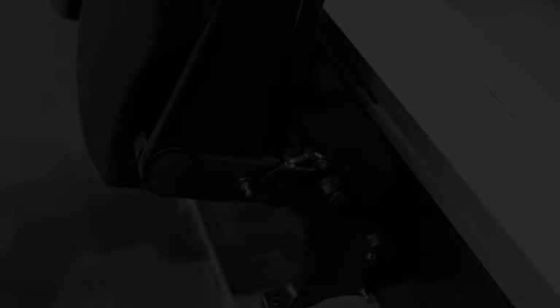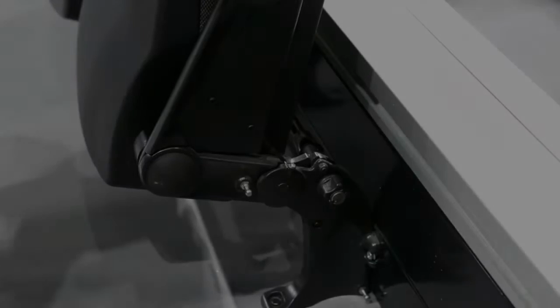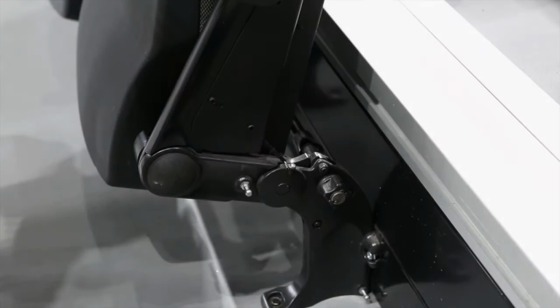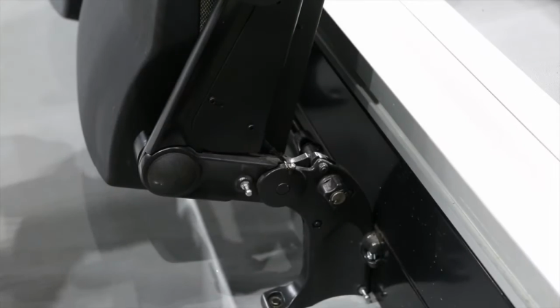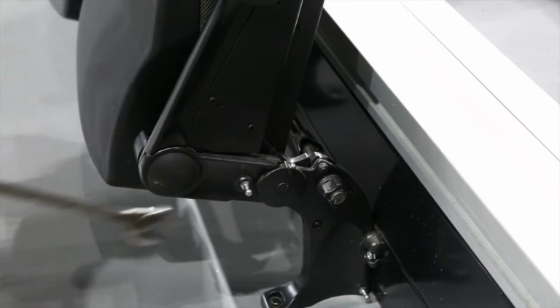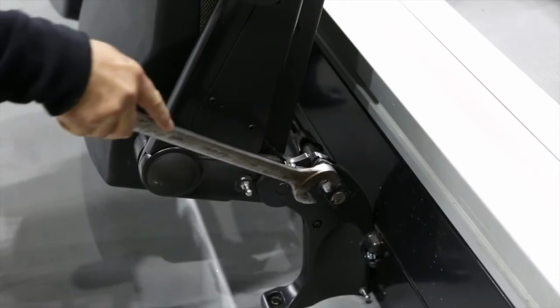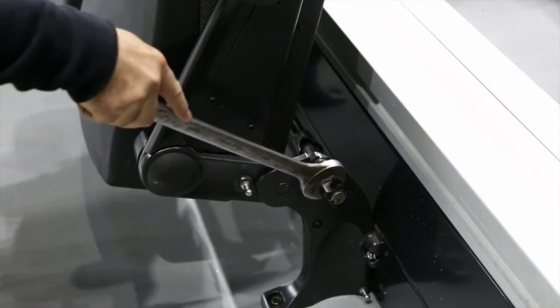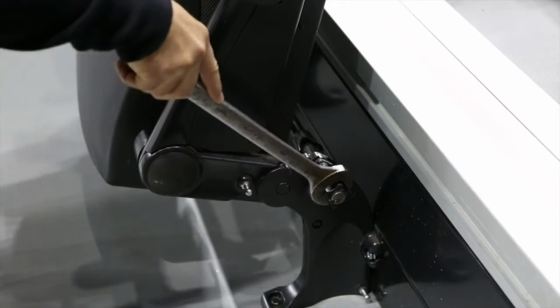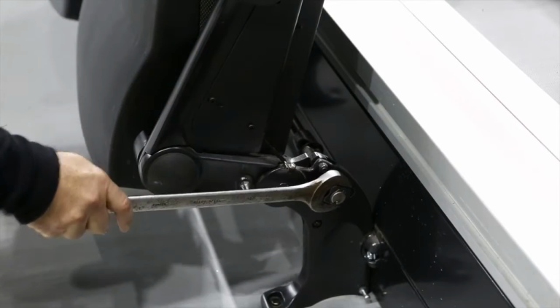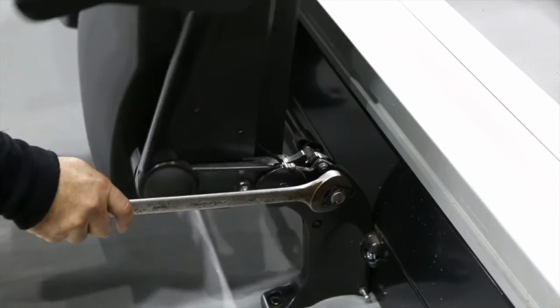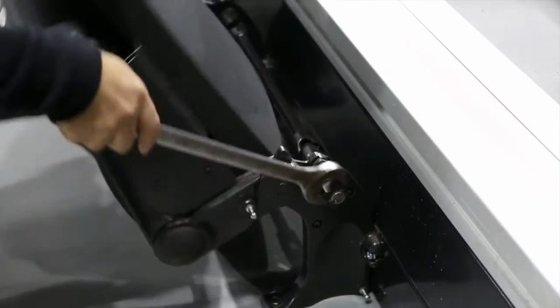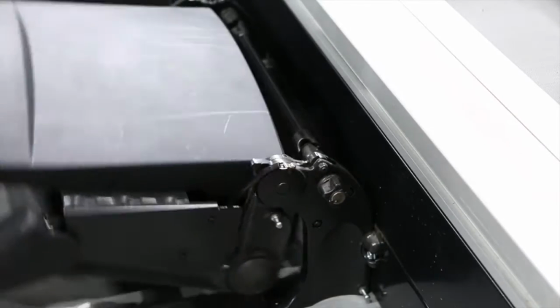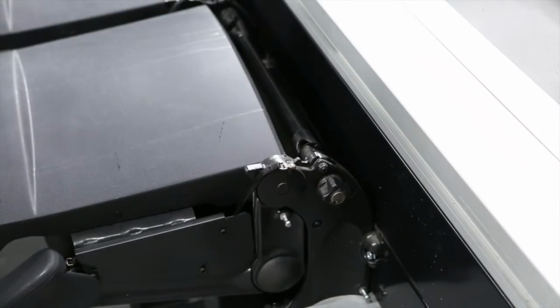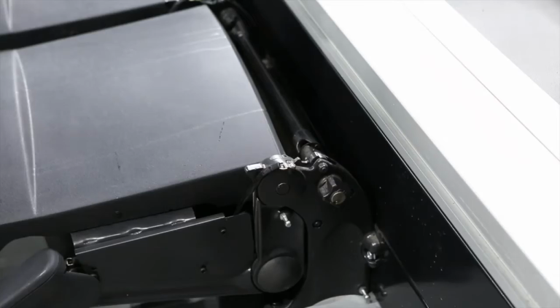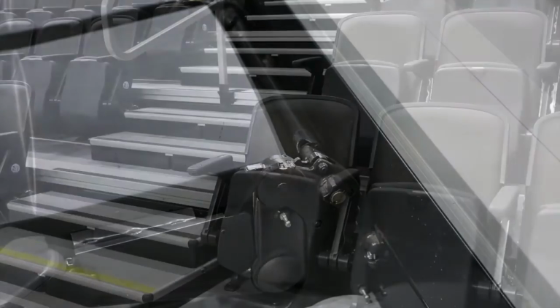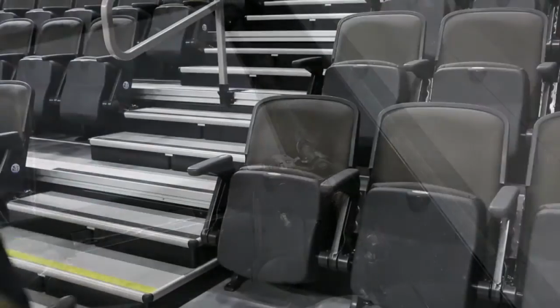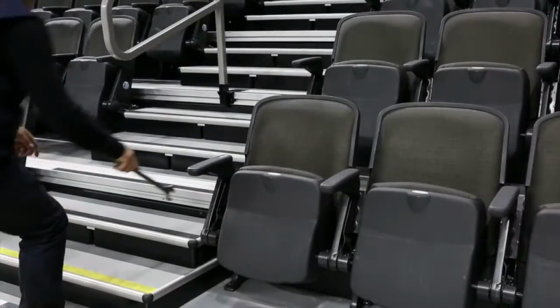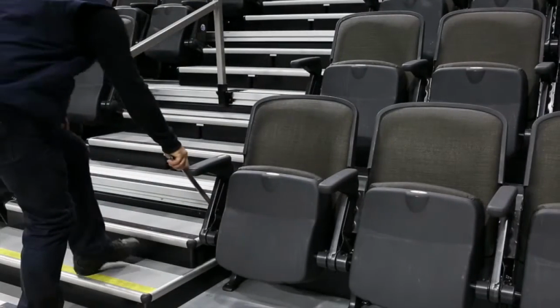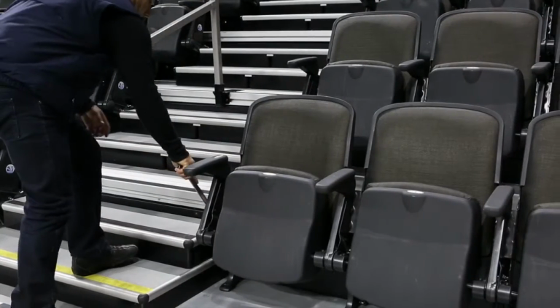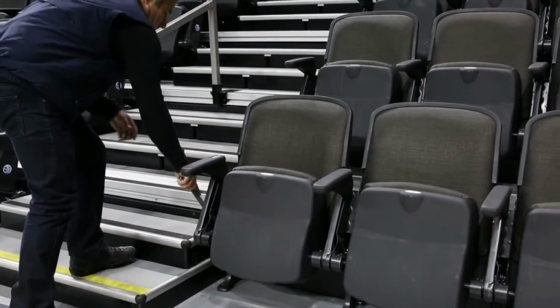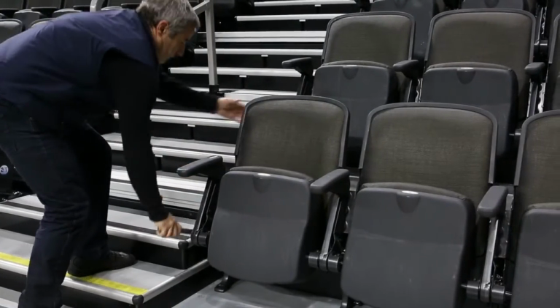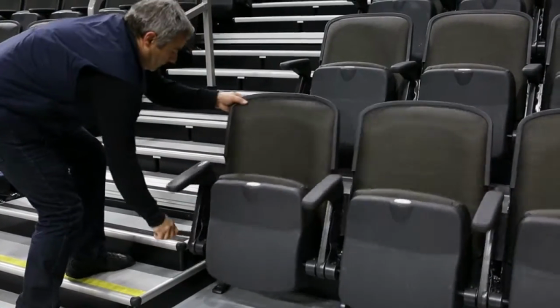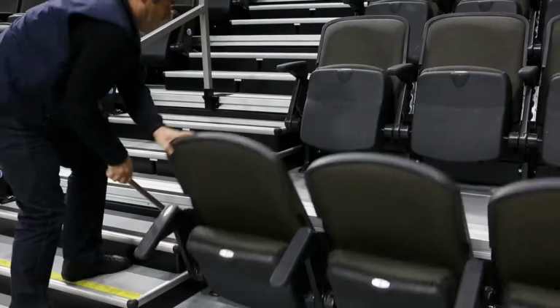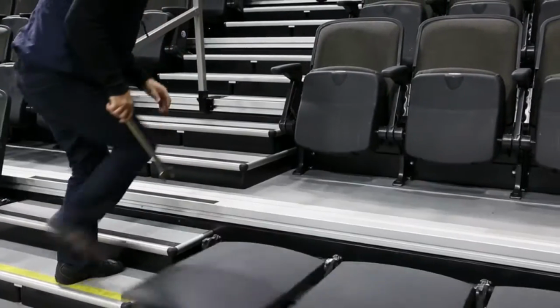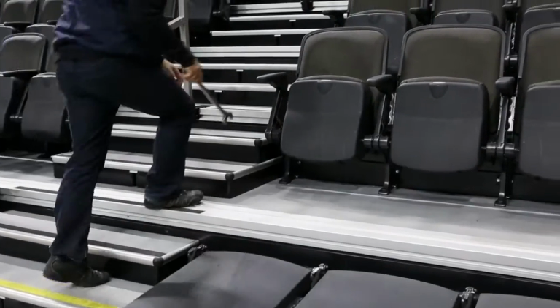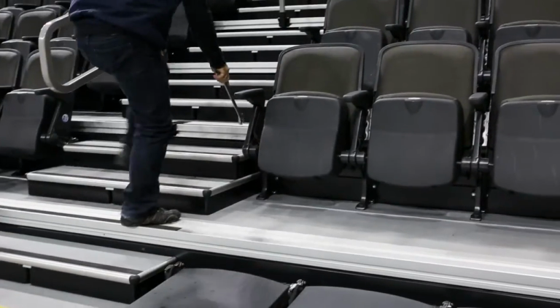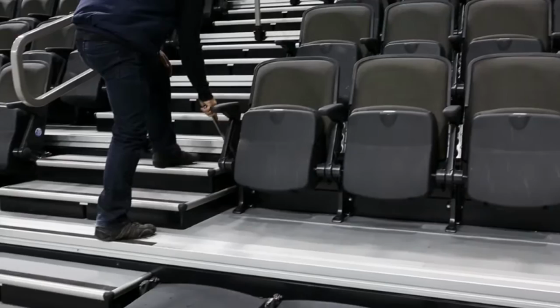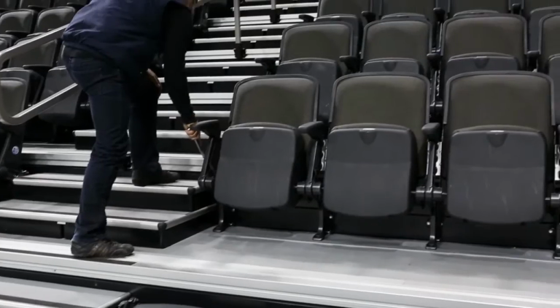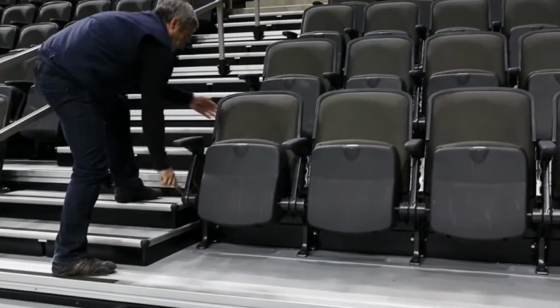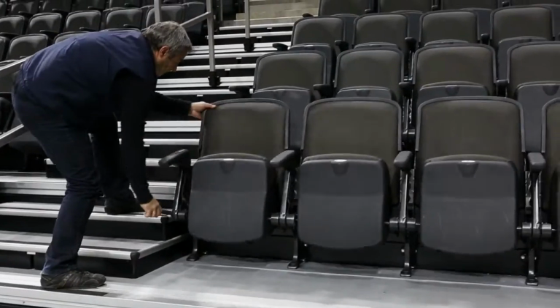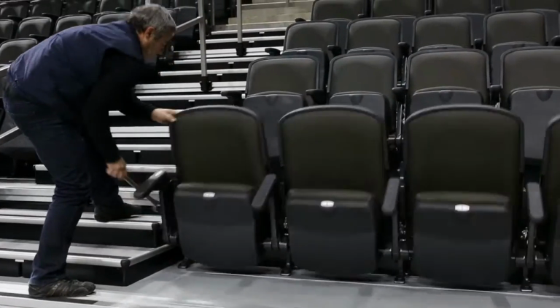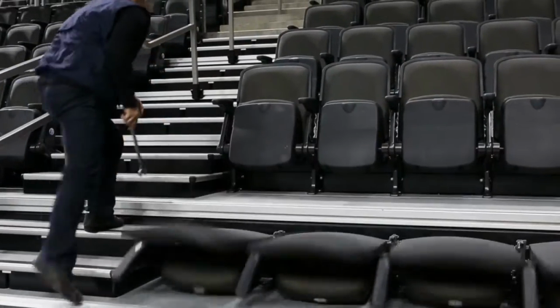Use the provided one and one-eighth inch open-ended wrench to unlock the forward fold quattro chair section. Then let the seating row gently fold onto the deck into its storage position.